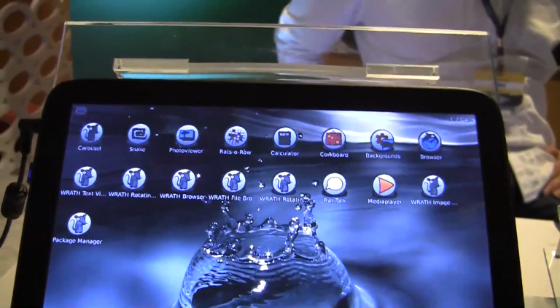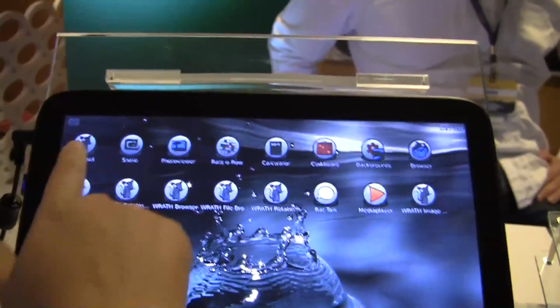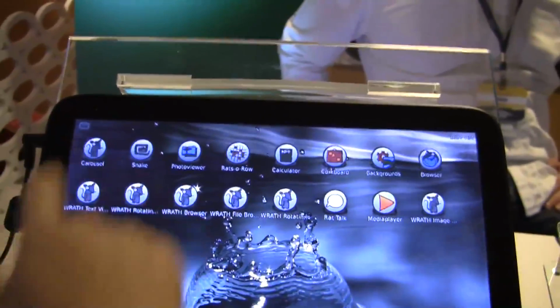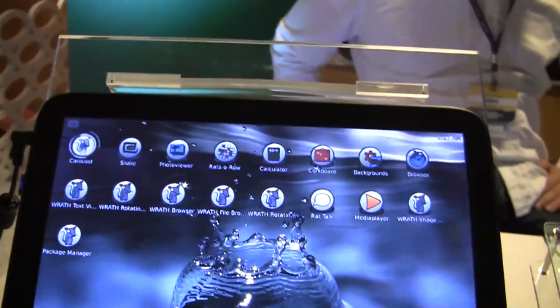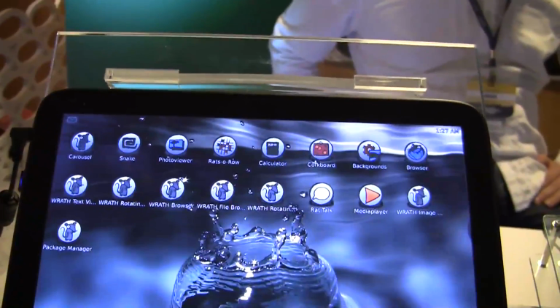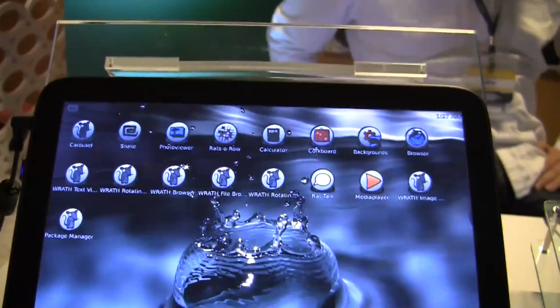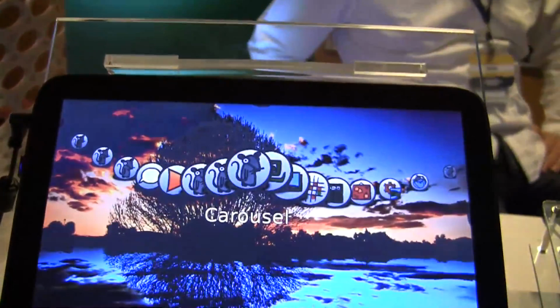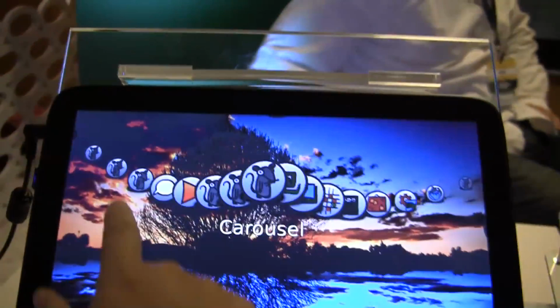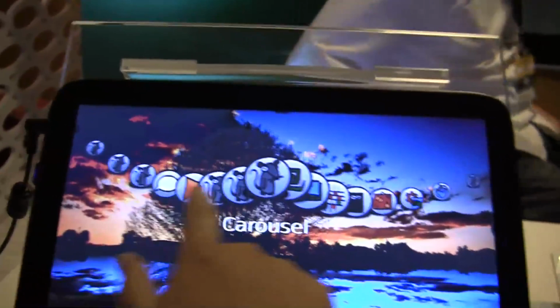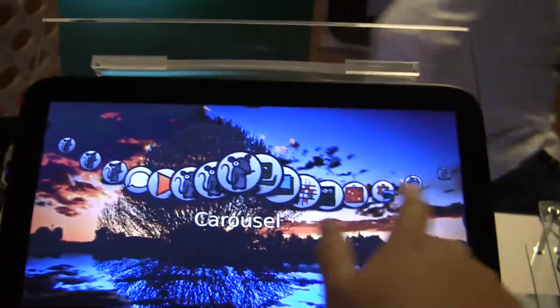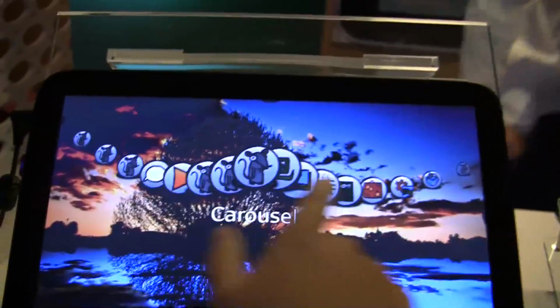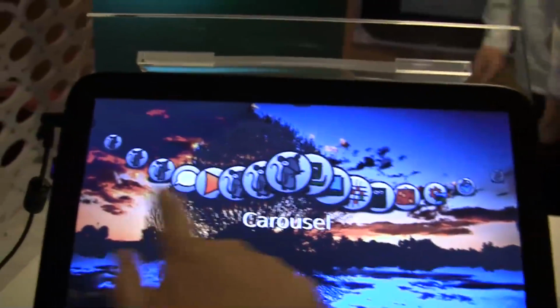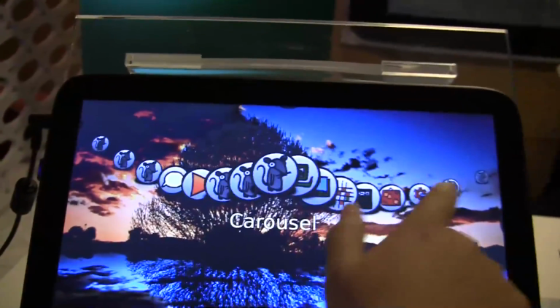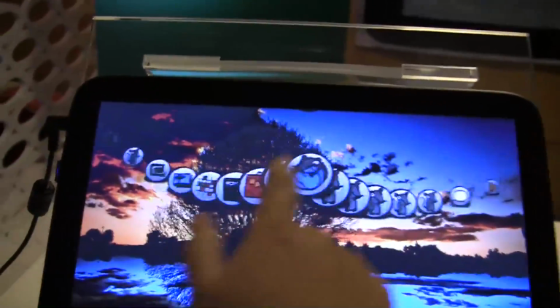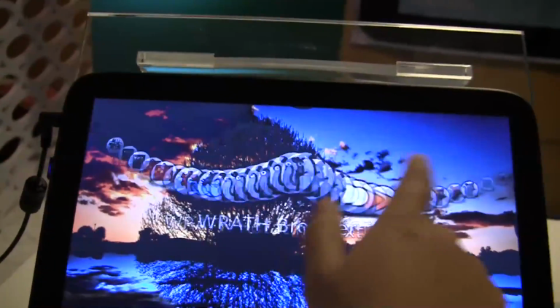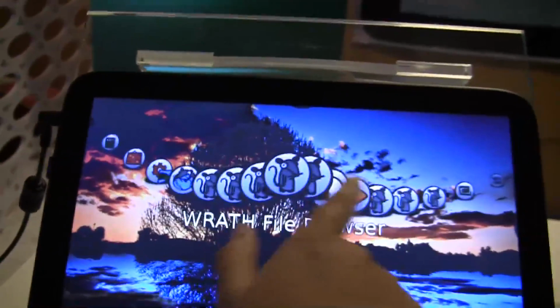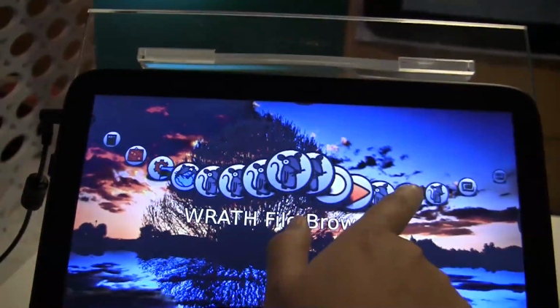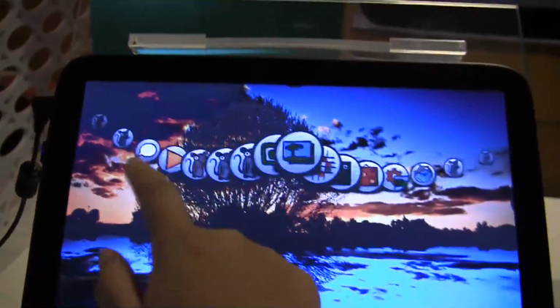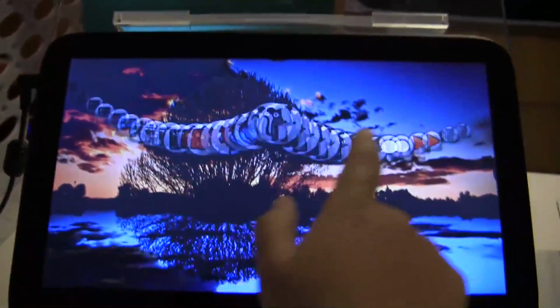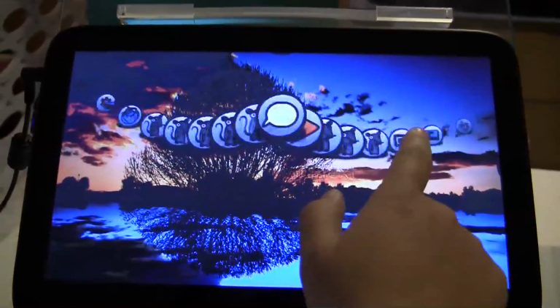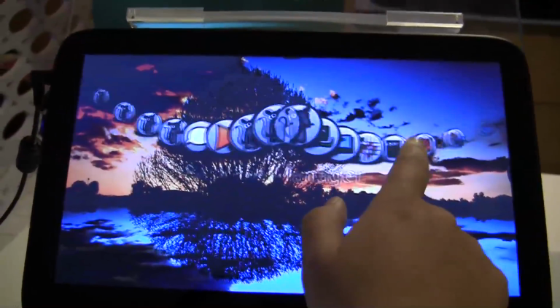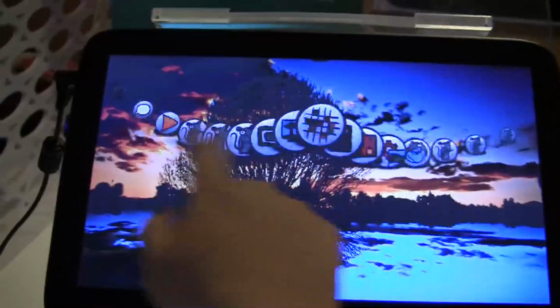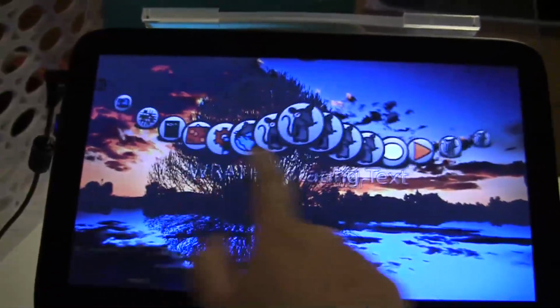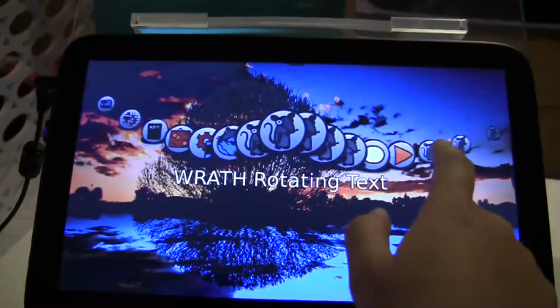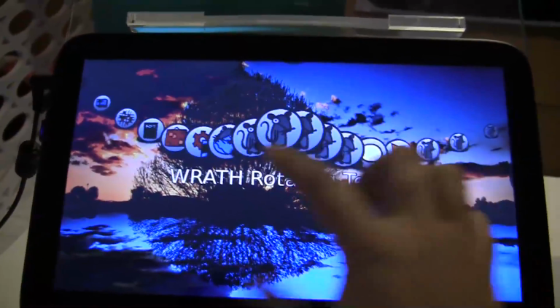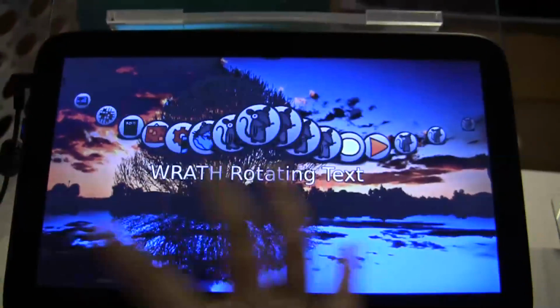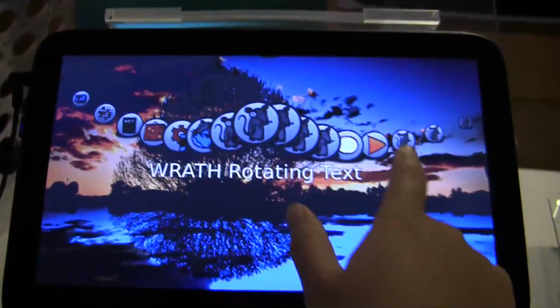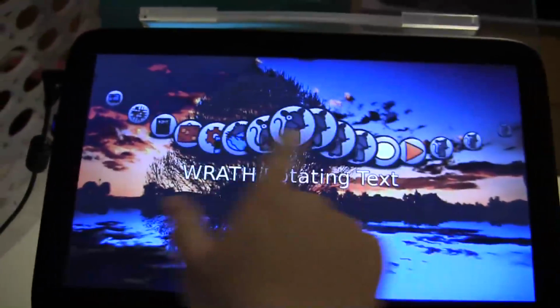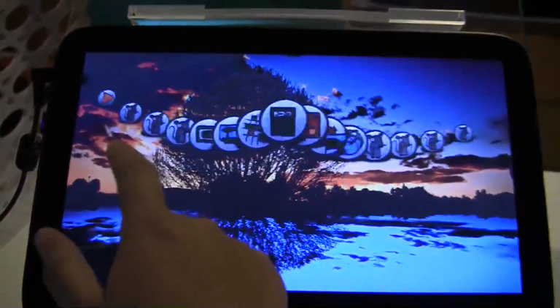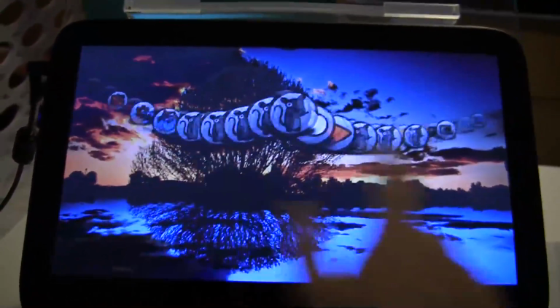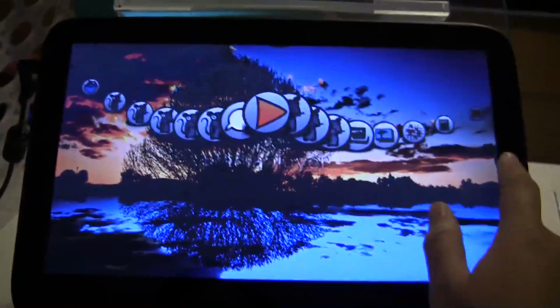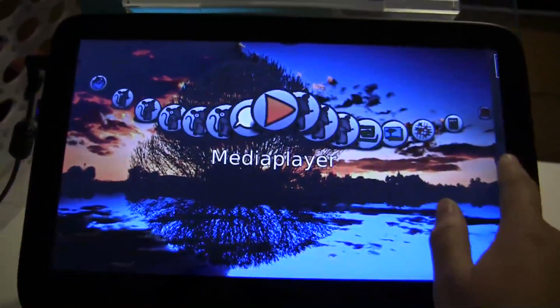But if you take a look, we kind of have the same functionality here. It kind of works there. And this is just a demonstration skin, so it doesn't actually work.